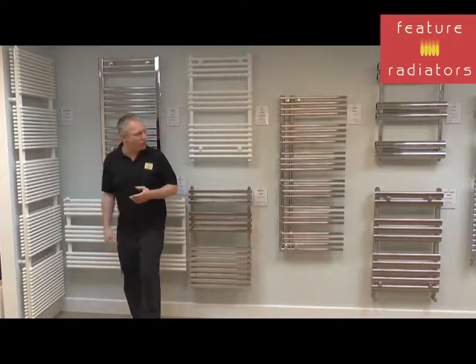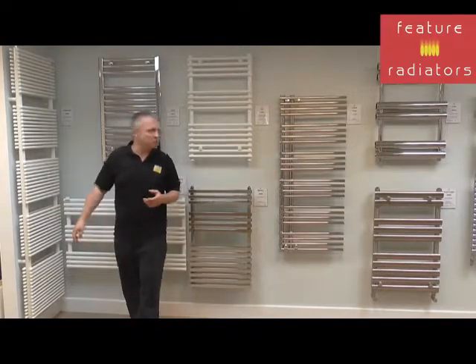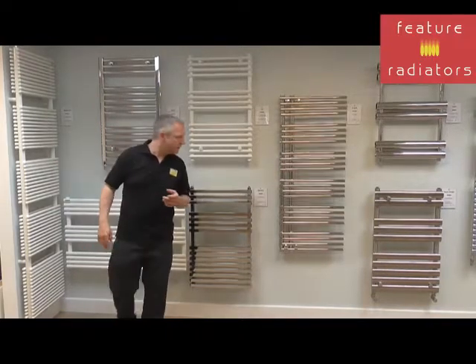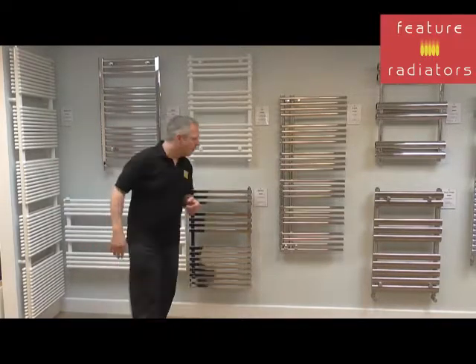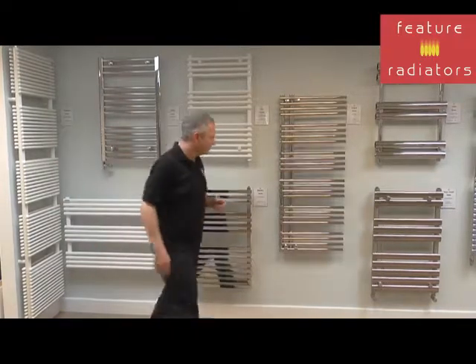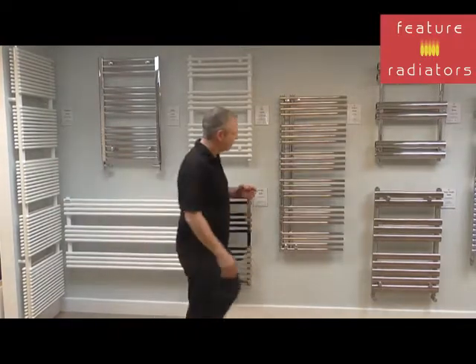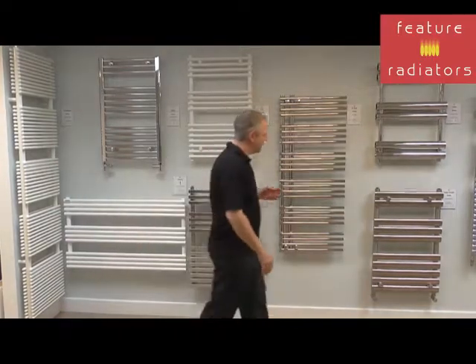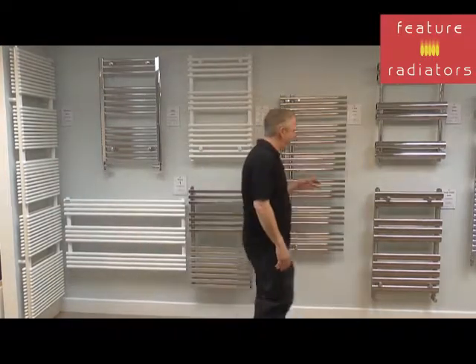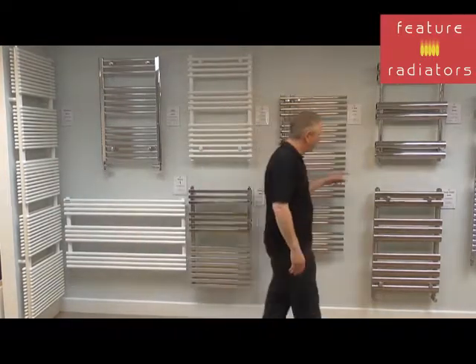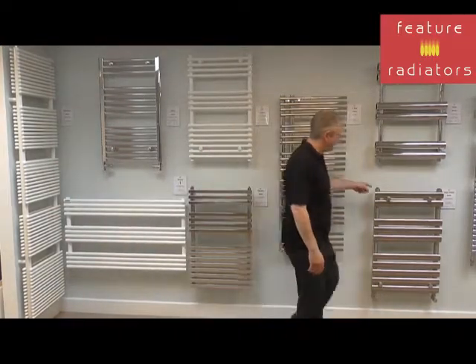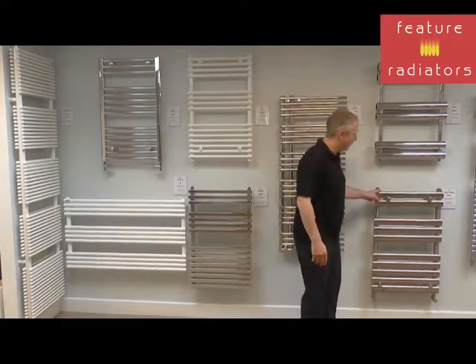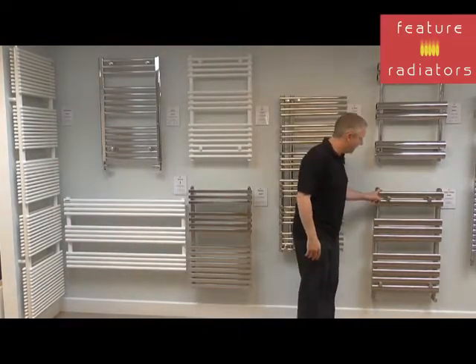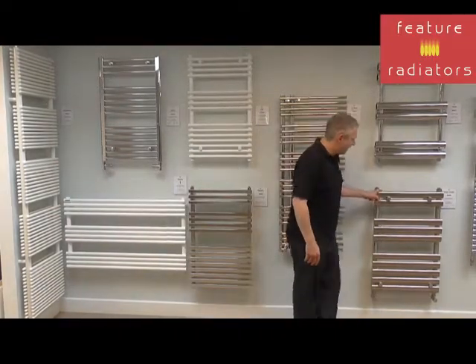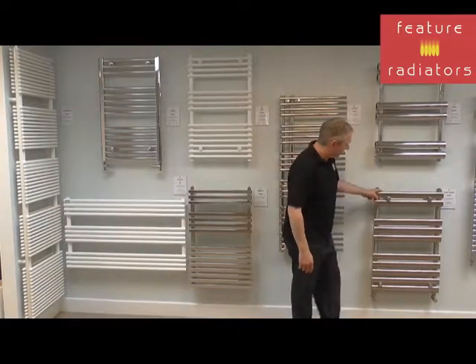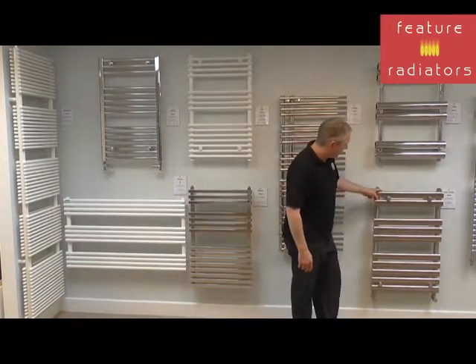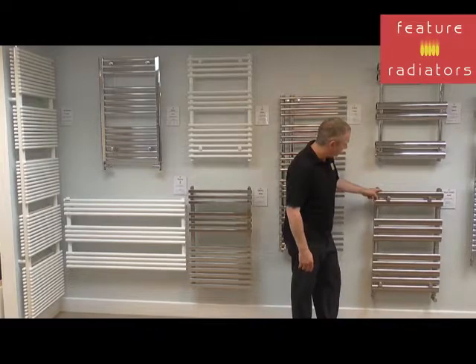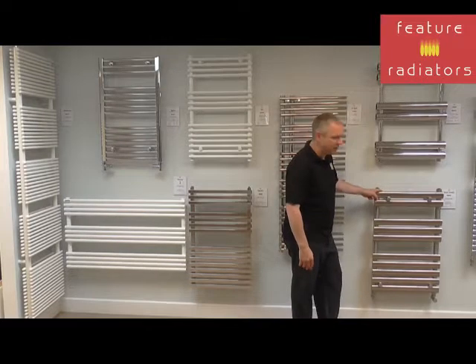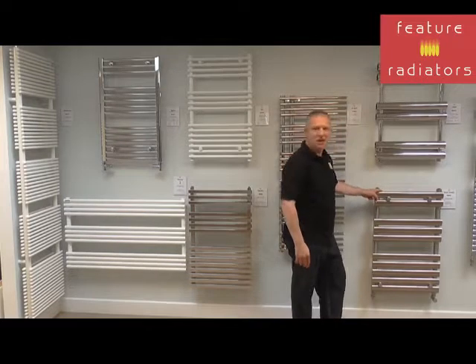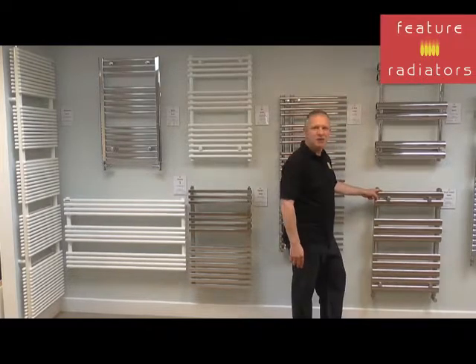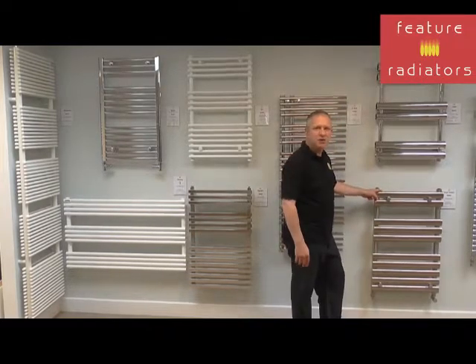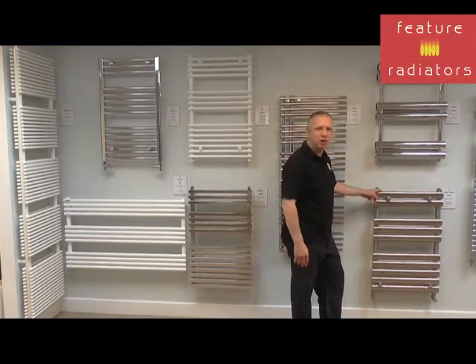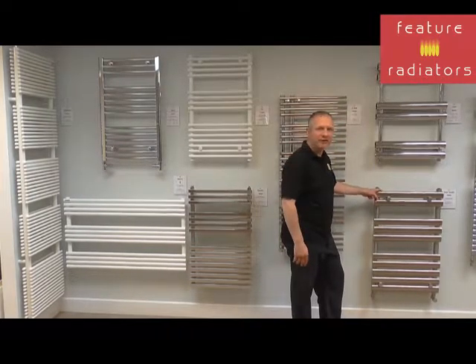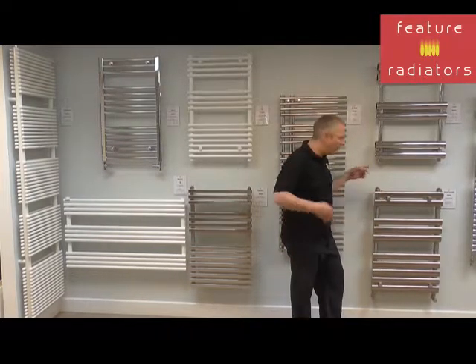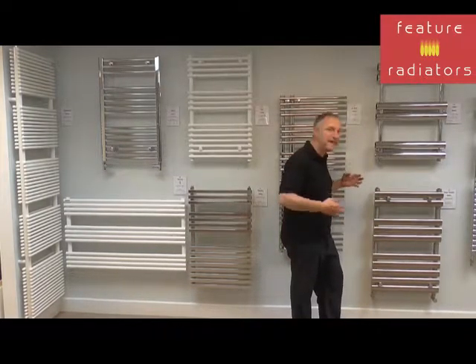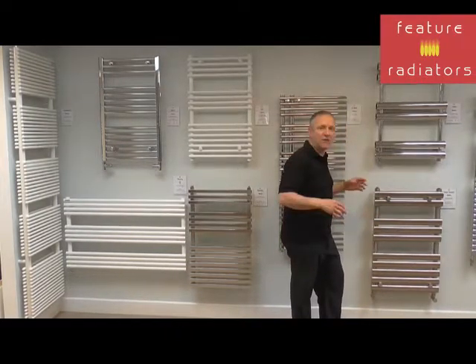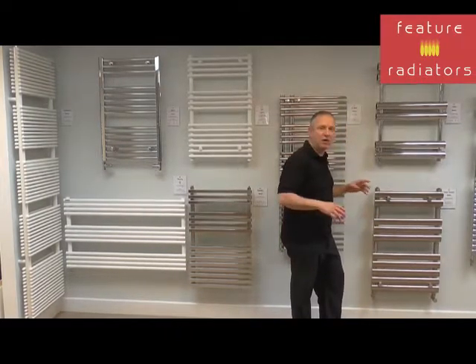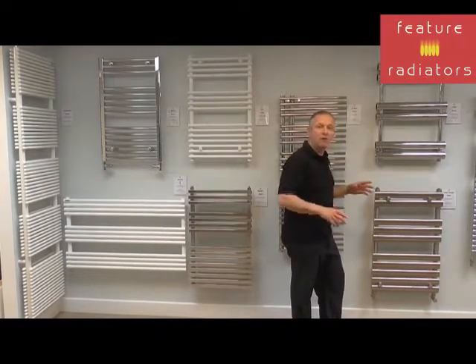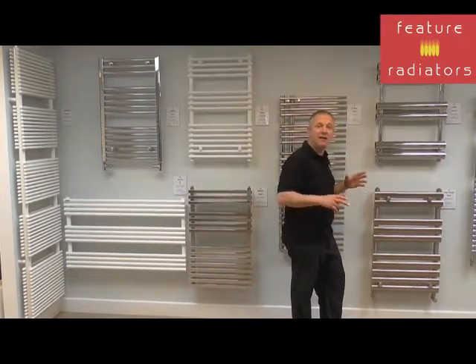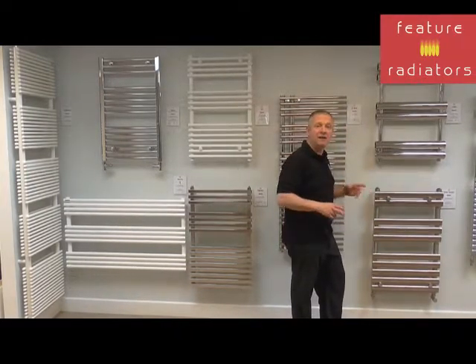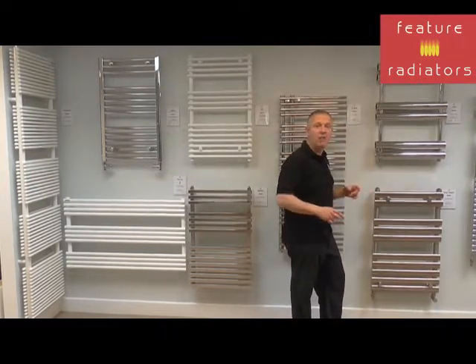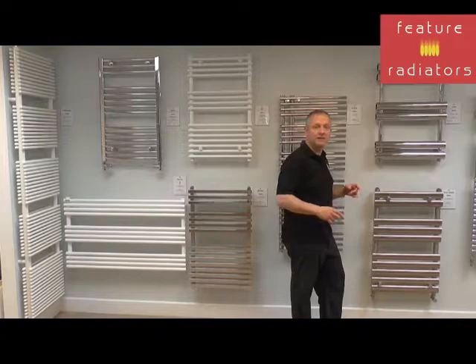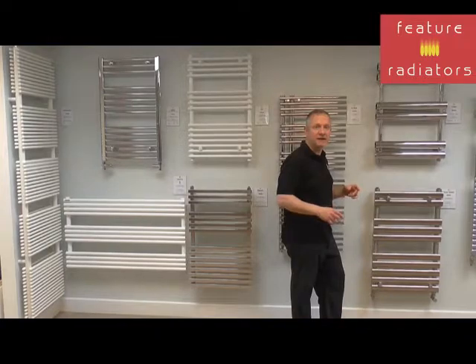Another good option would be to look at something like the Orville towel rail. These provide up to 1,020 watts, so you get a lot of heat output from a relatively compact size.